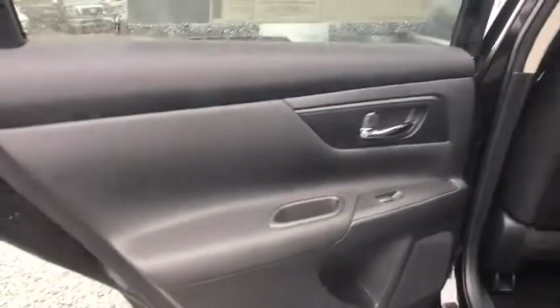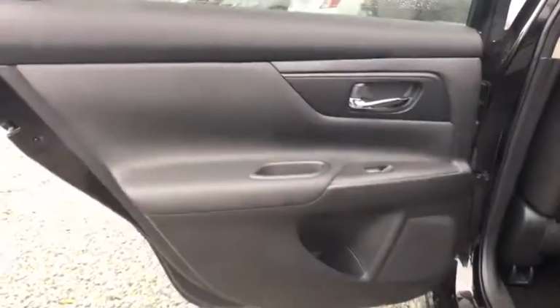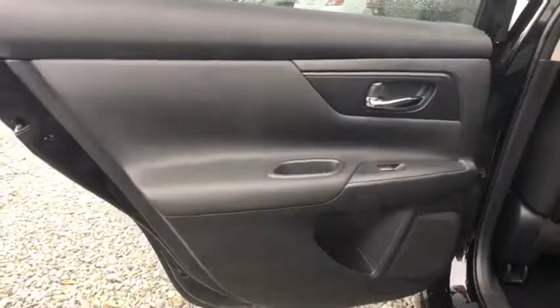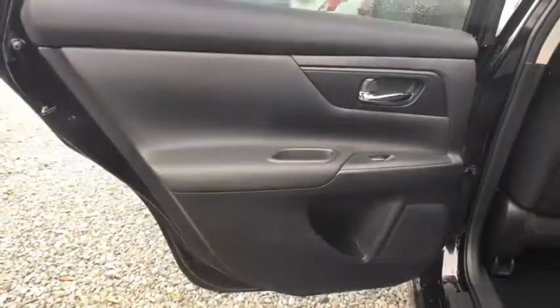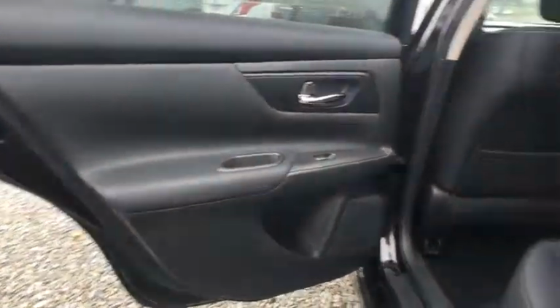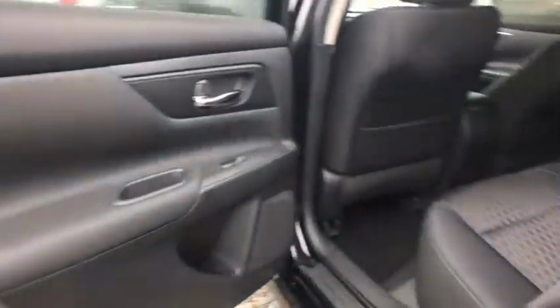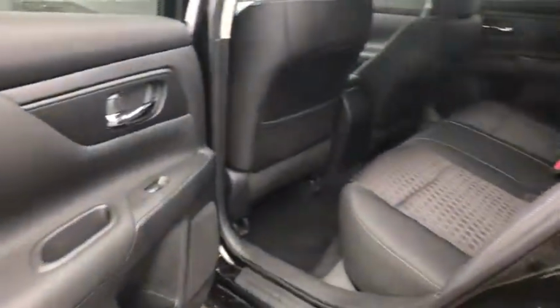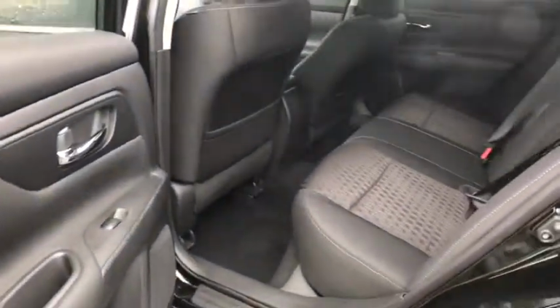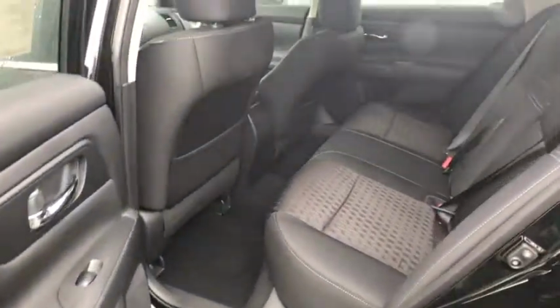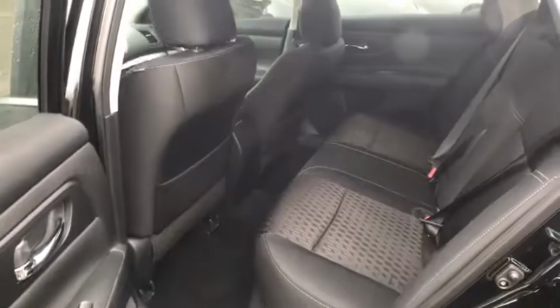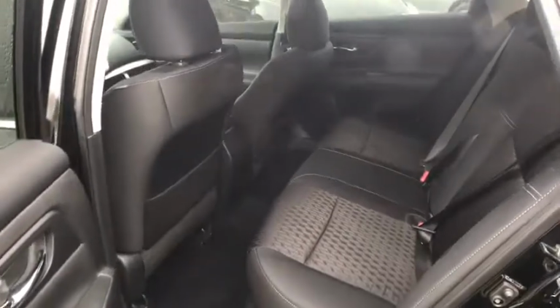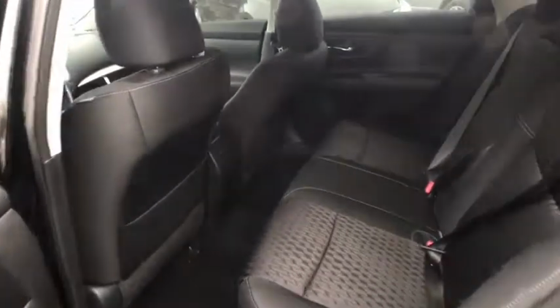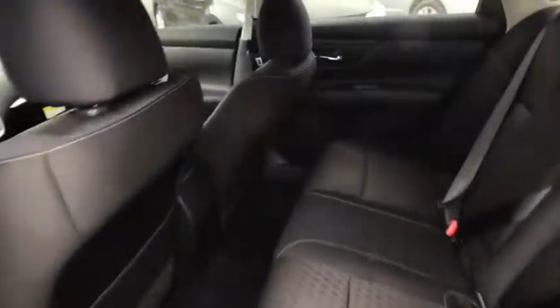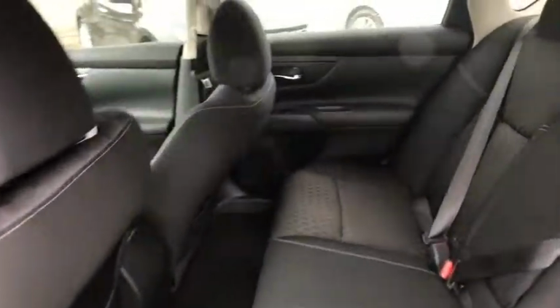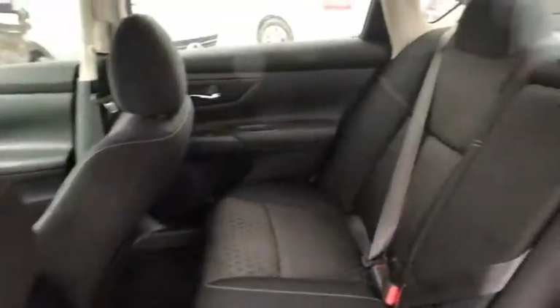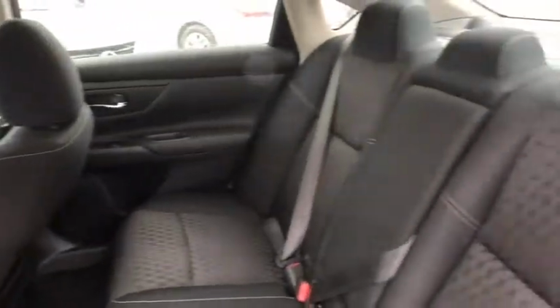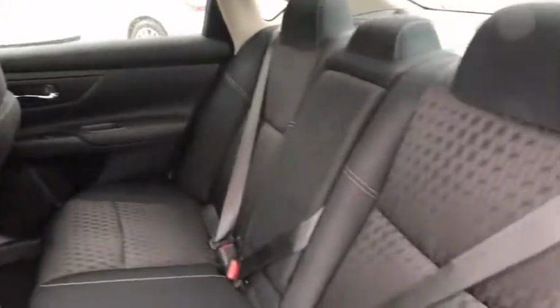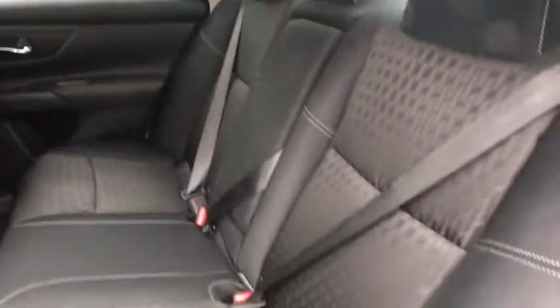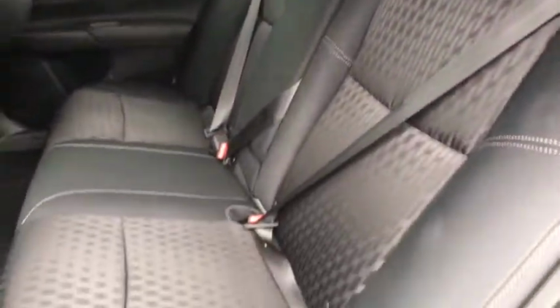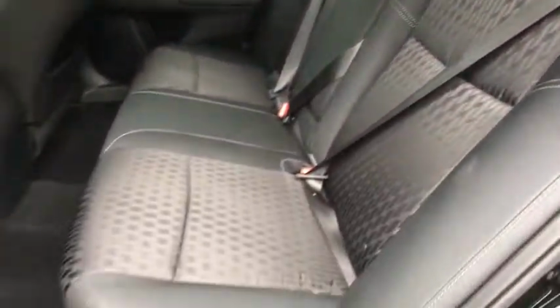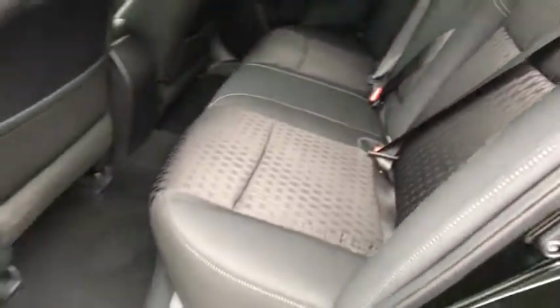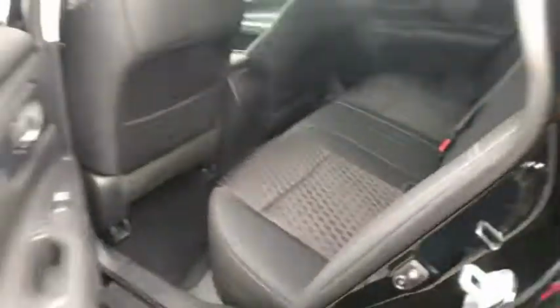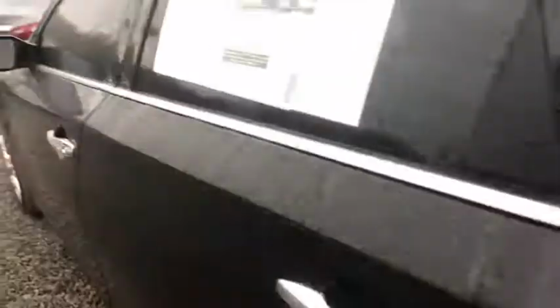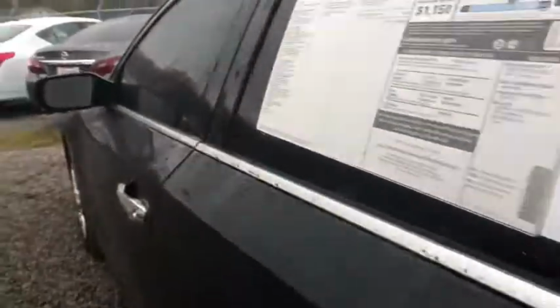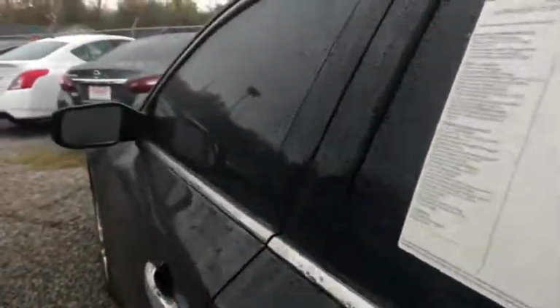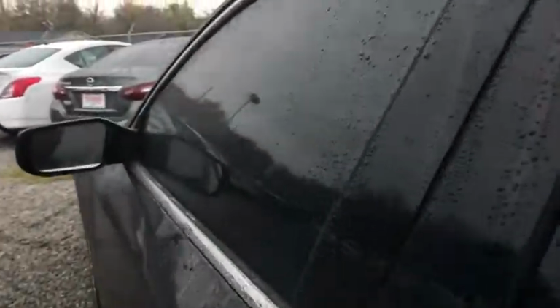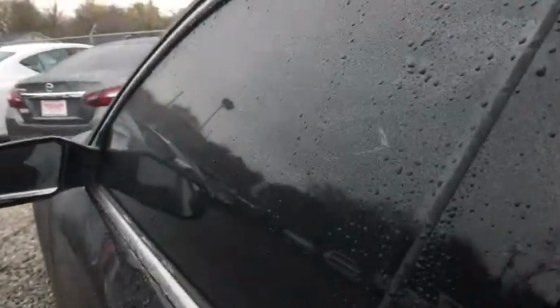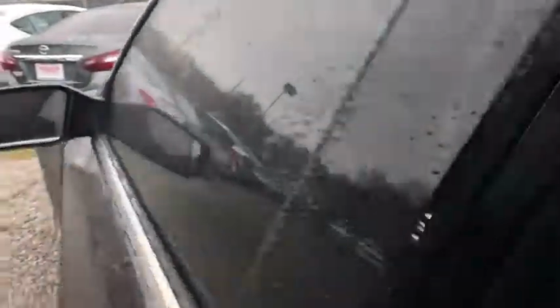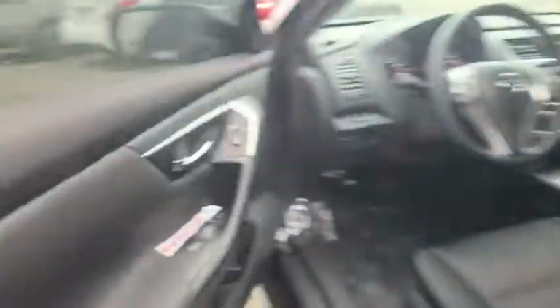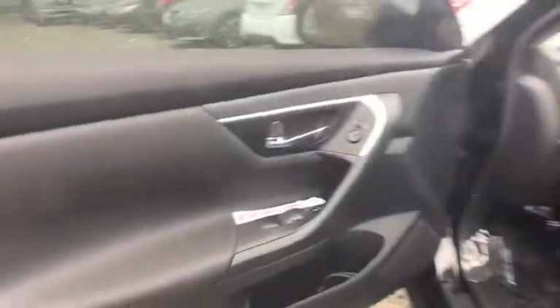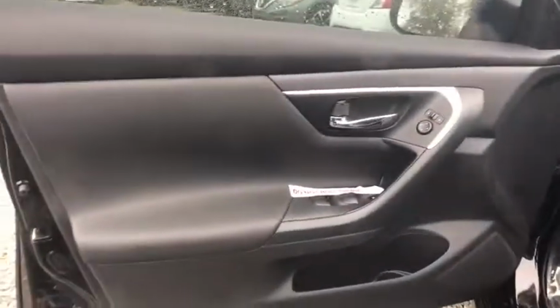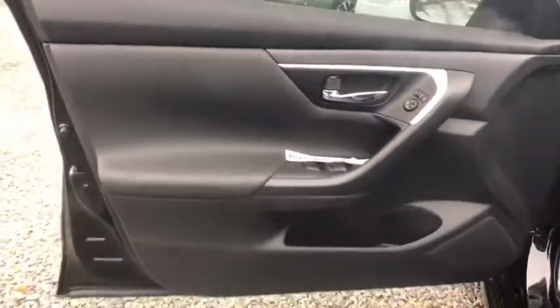Keyless entry, traction control, steering wheel audio controls, anti-lock braking system, backup camera, stability control, Bluetooth, power steering, adjustable steering wheel, keyless start, cruise control.